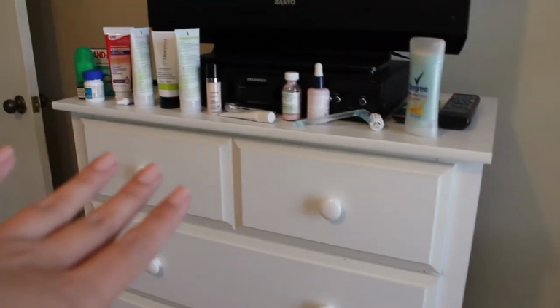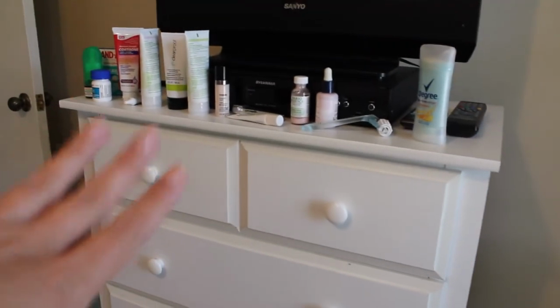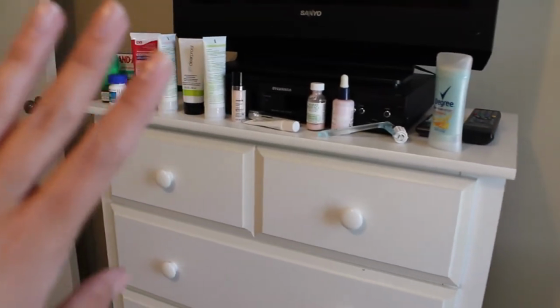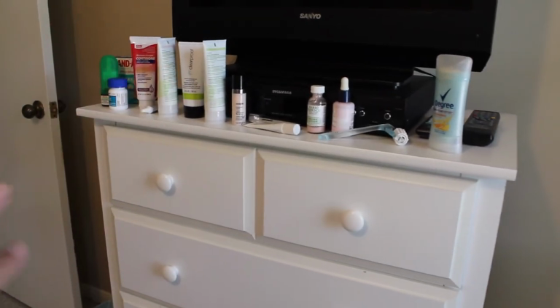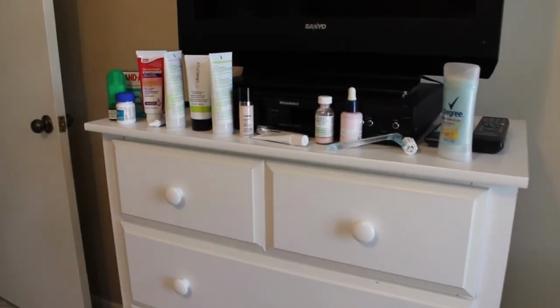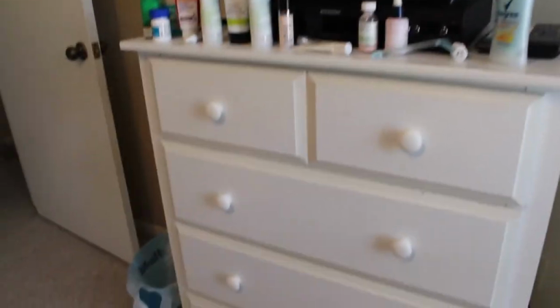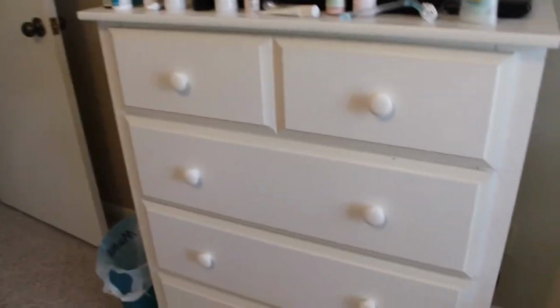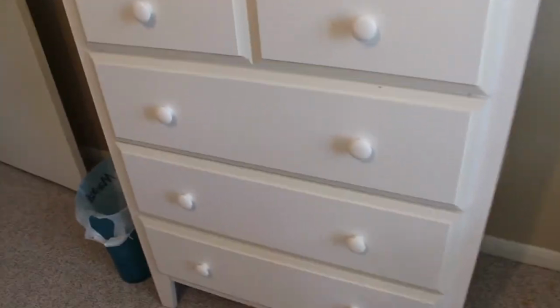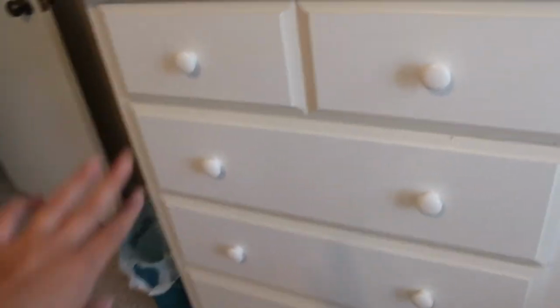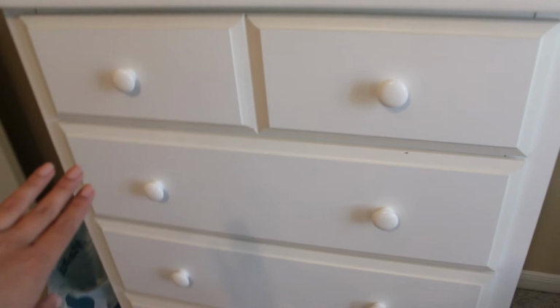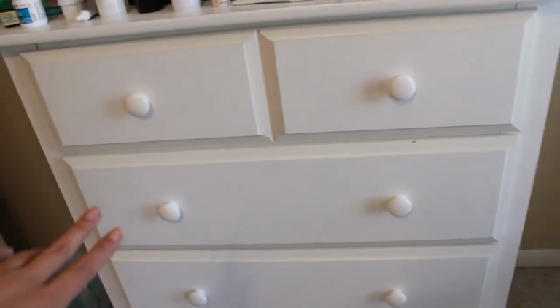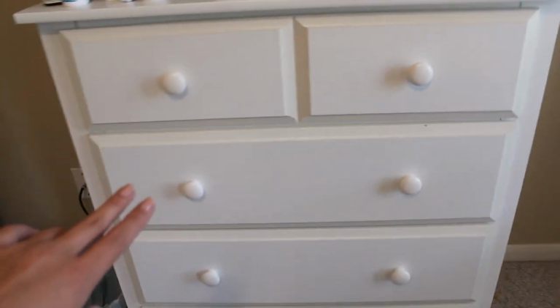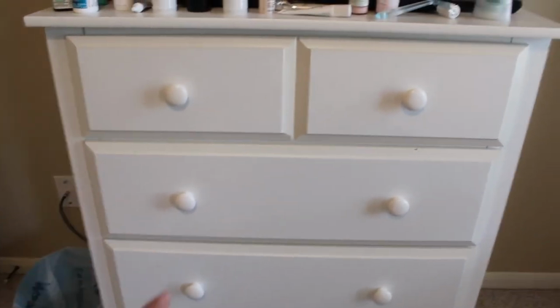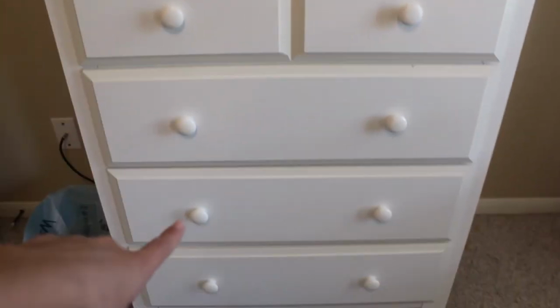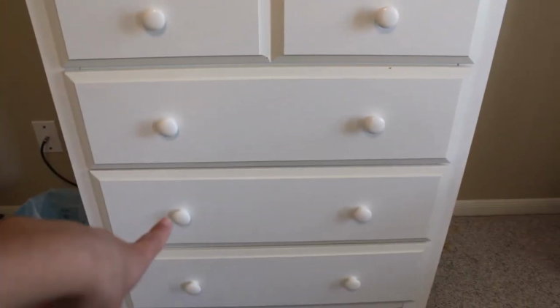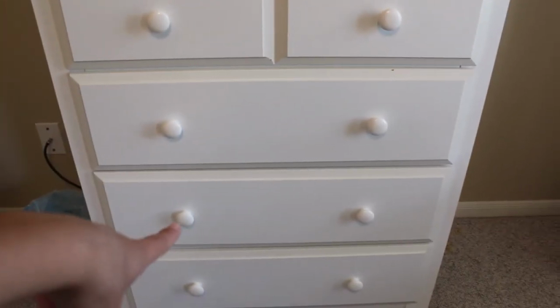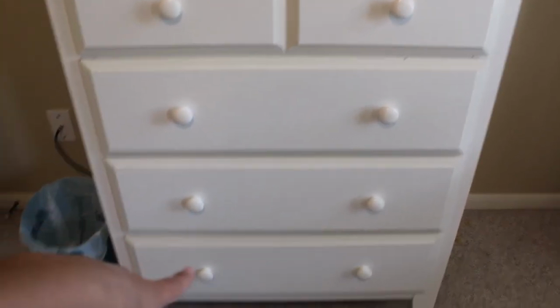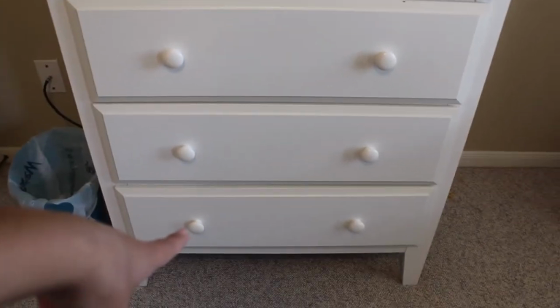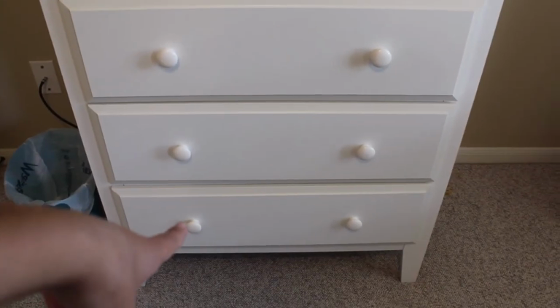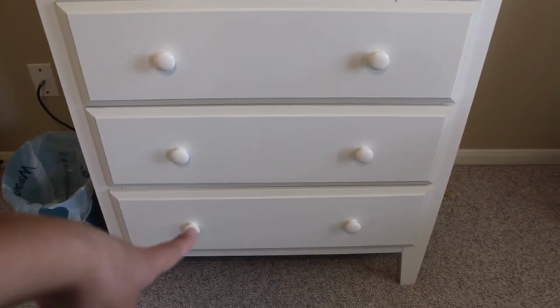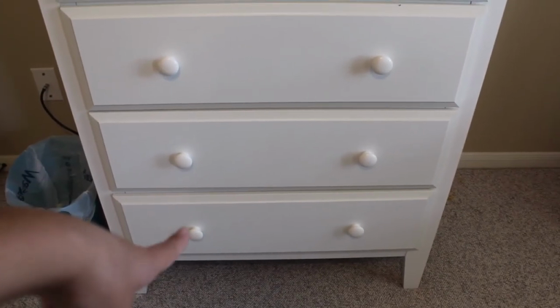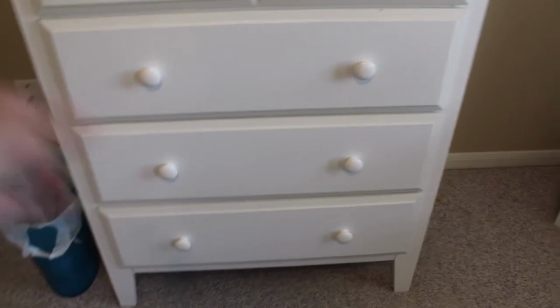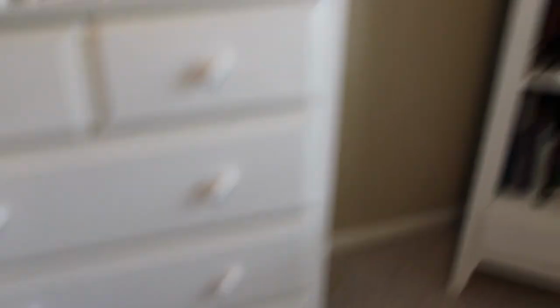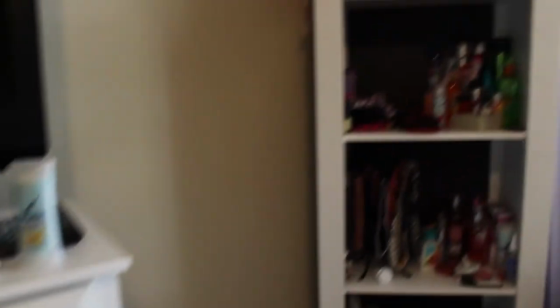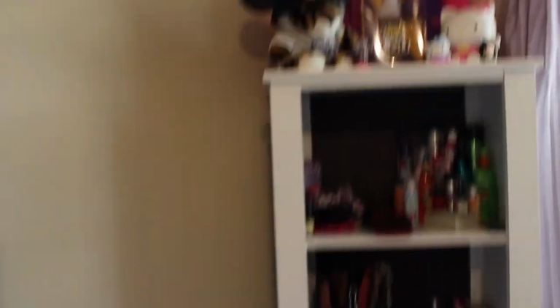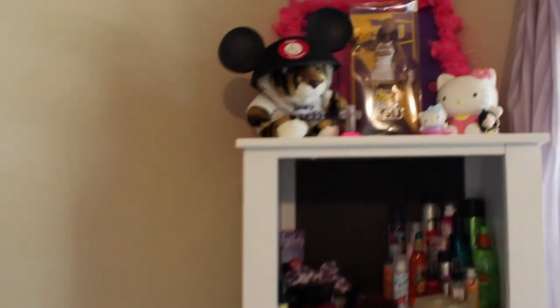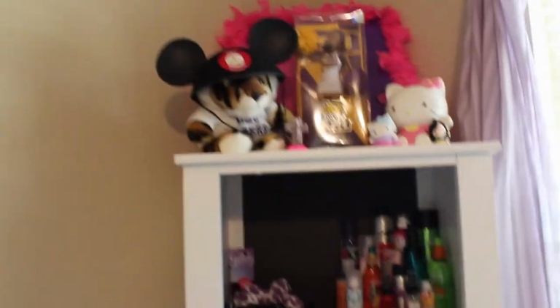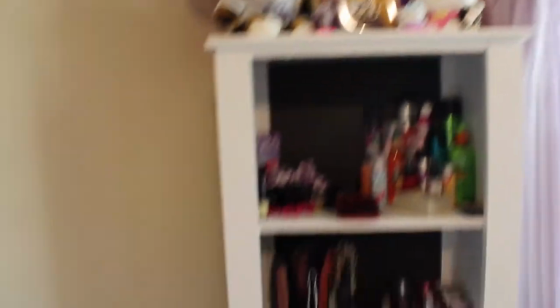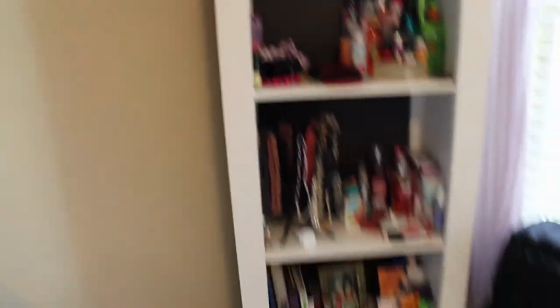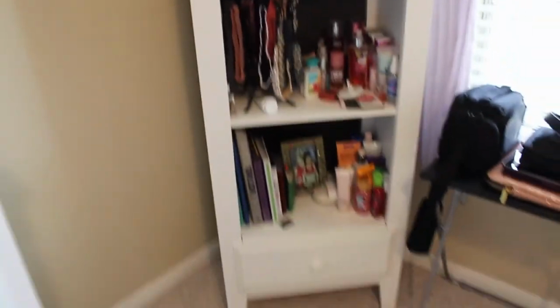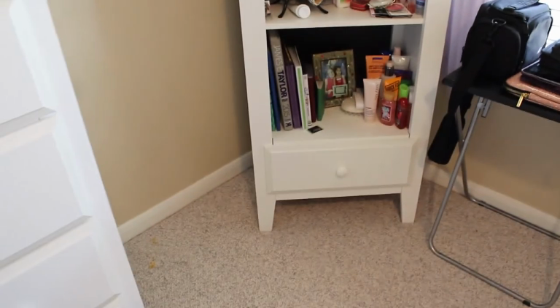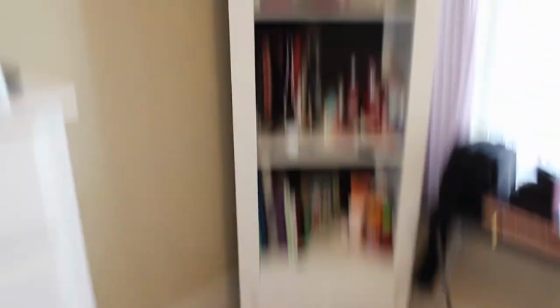First drawer is undergarments — y'all don't need to see that. Second drawer is what I wear to bed. Third drawer is workout stuff, and then the last one is swimsuits.